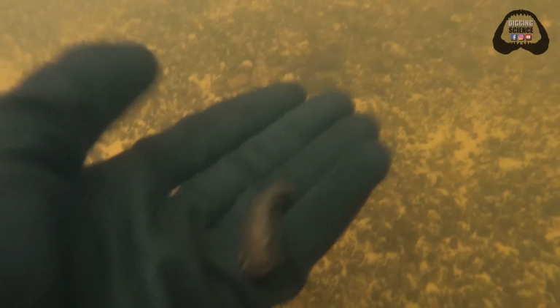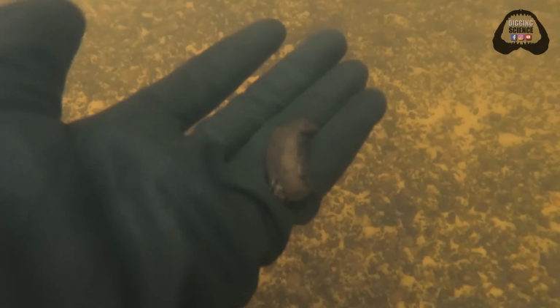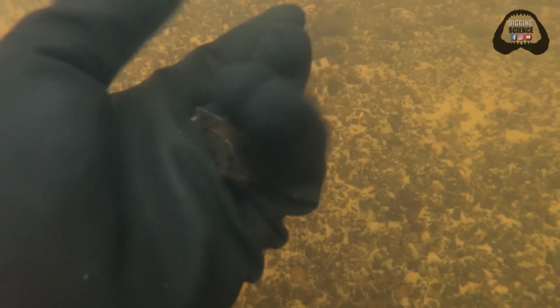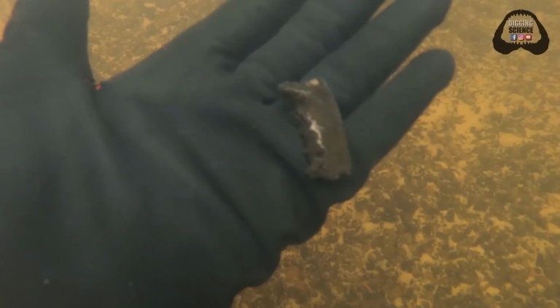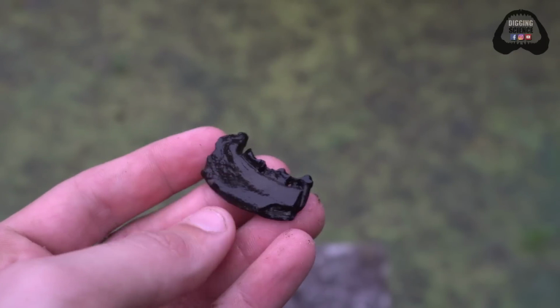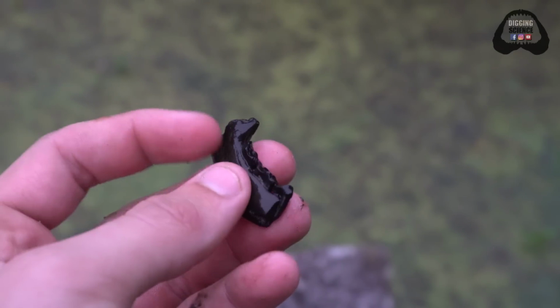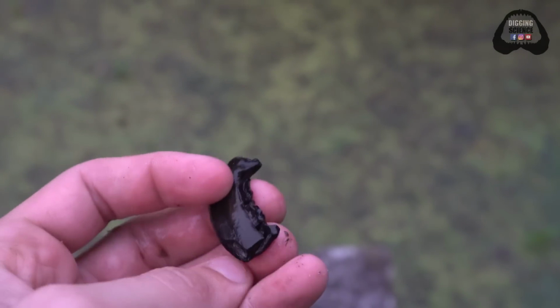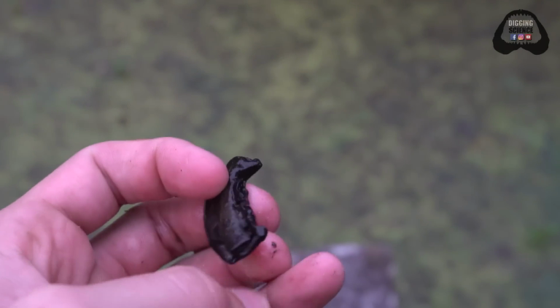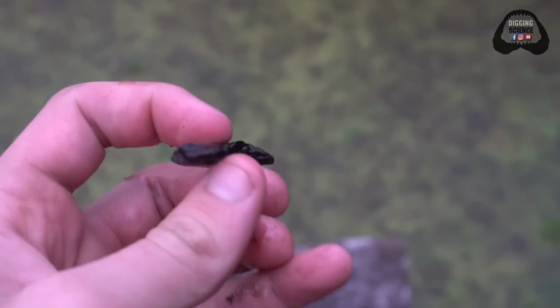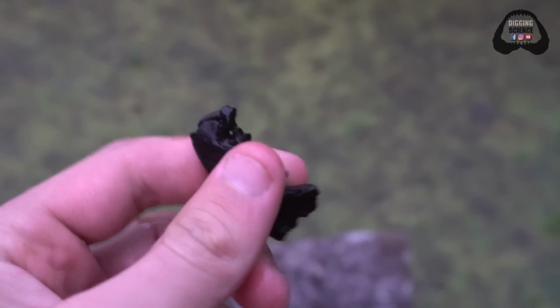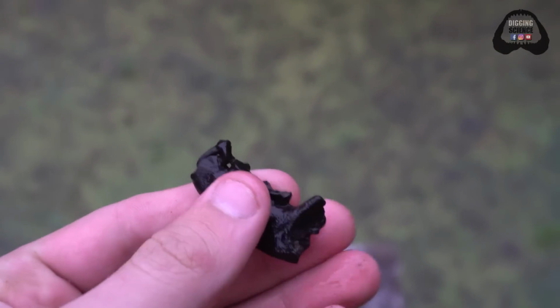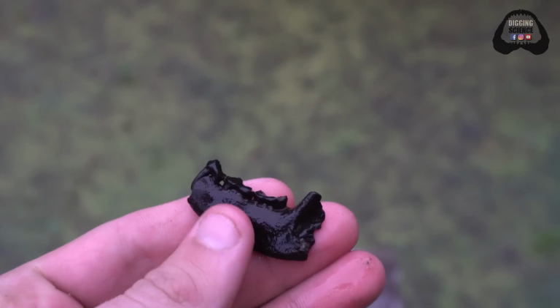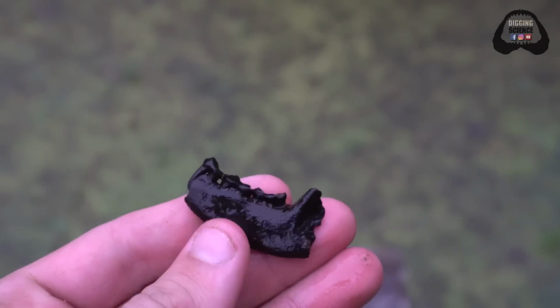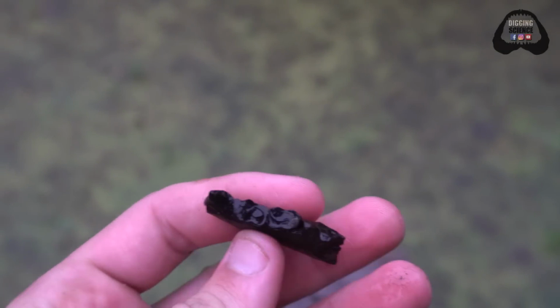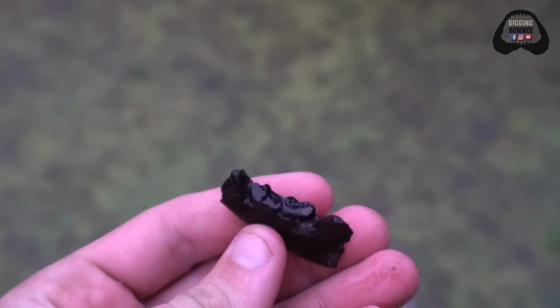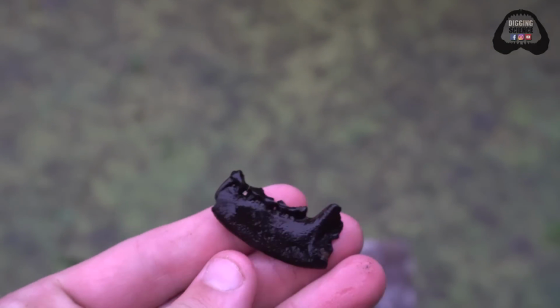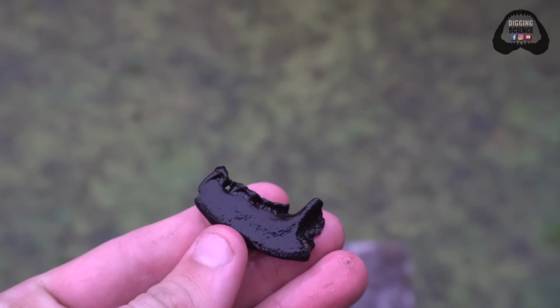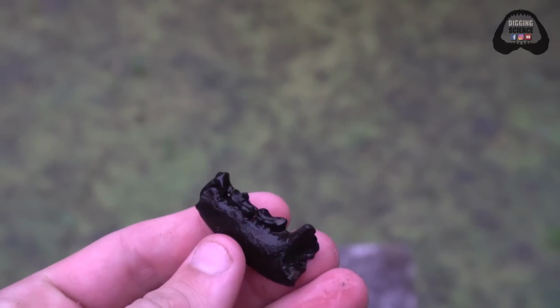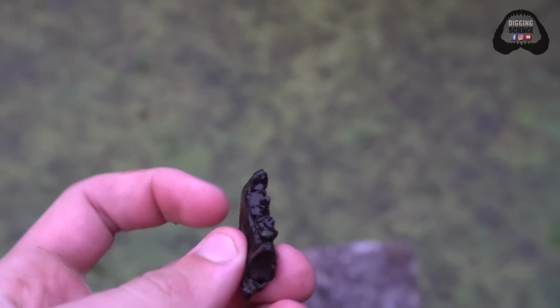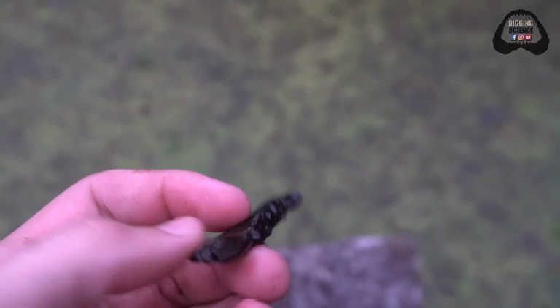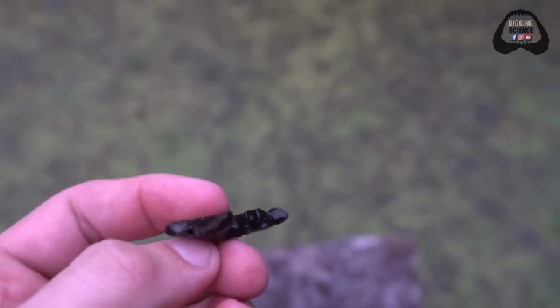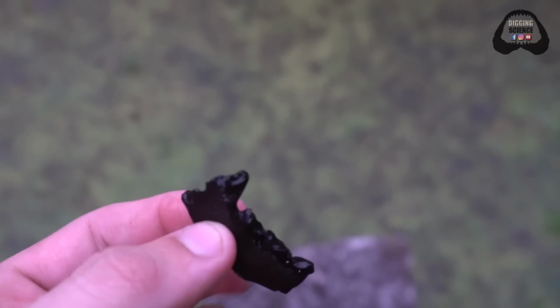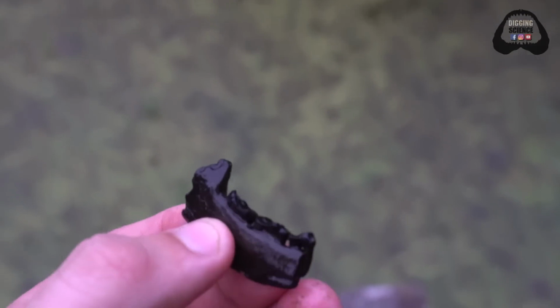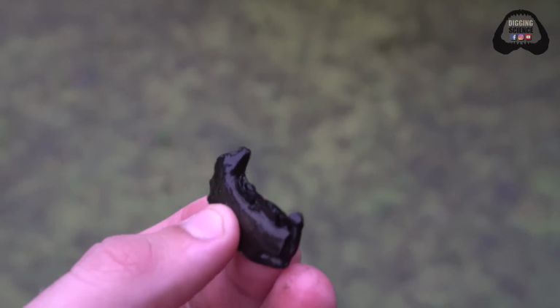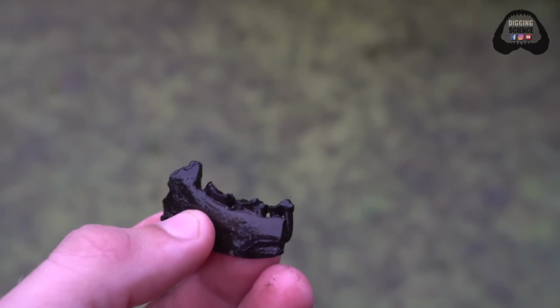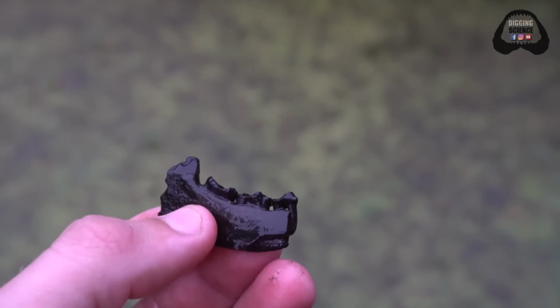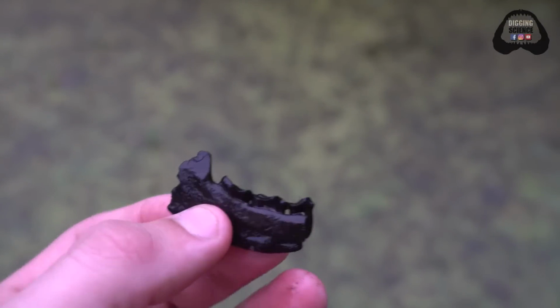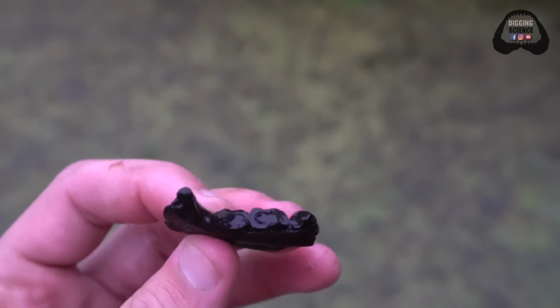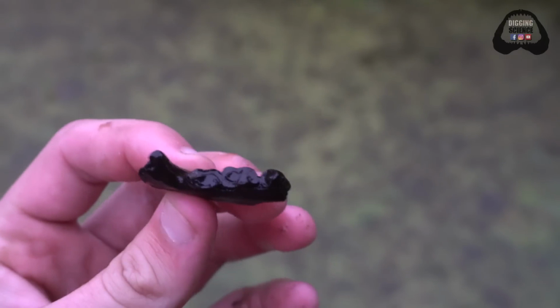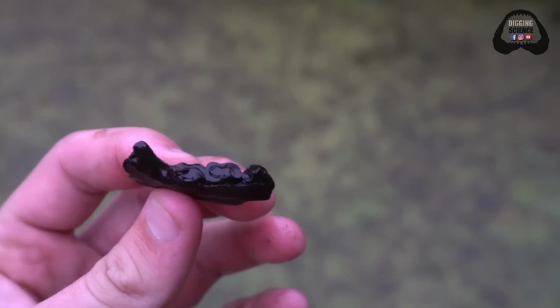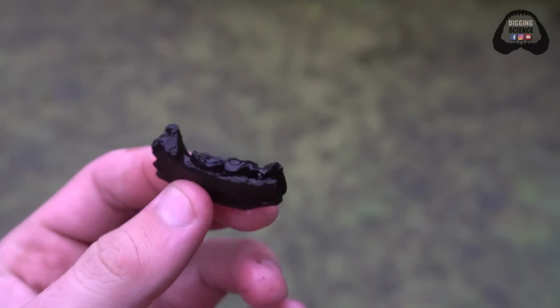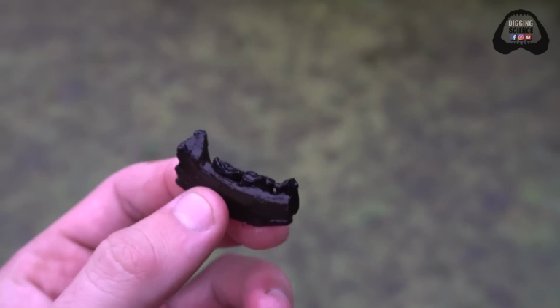Now this might not look impressive, but this is one of my favorite recent finds. This is a very well fossilized raccoon jaw. It is my first fossil raccoon jaw that has any intact teeth, and it has three of them.